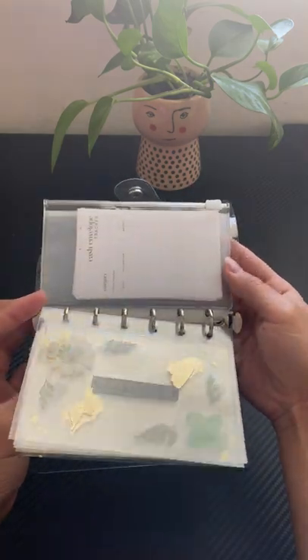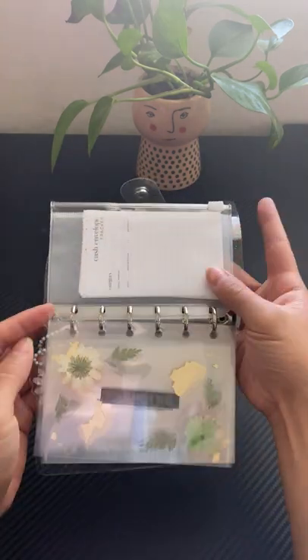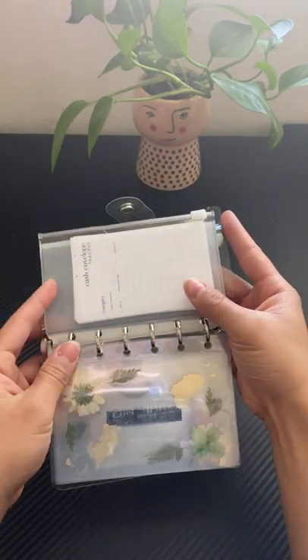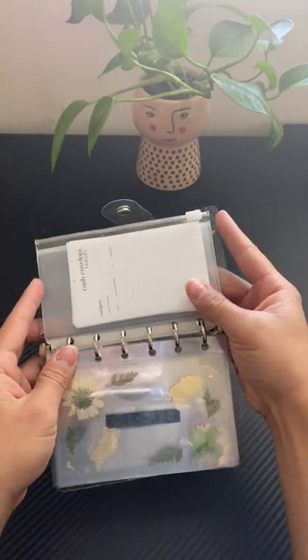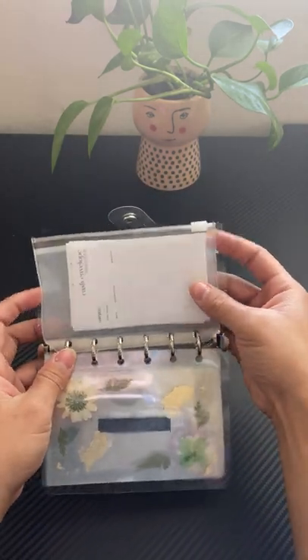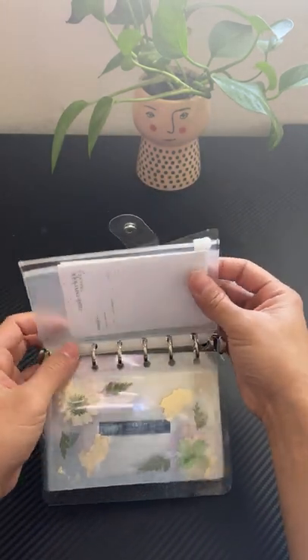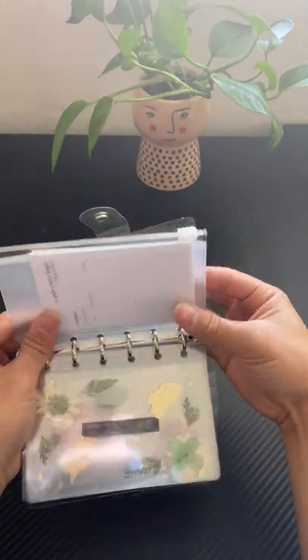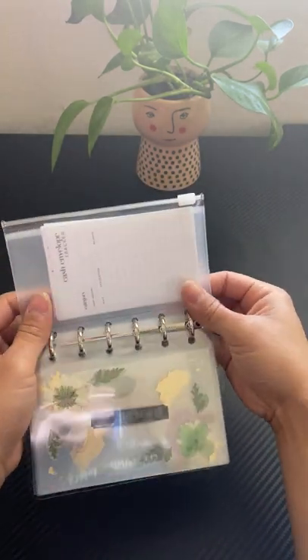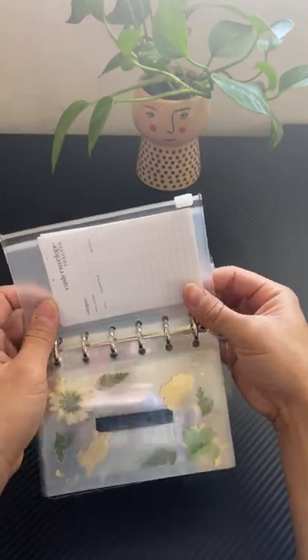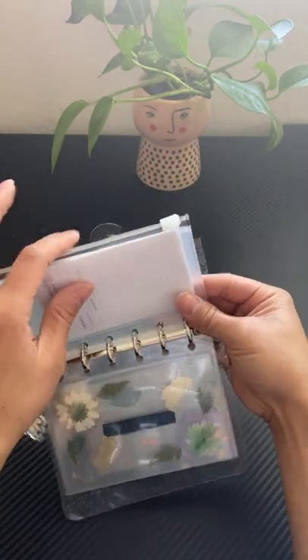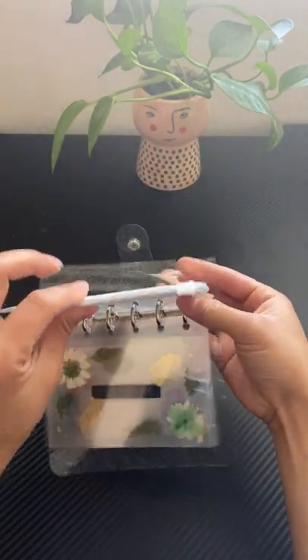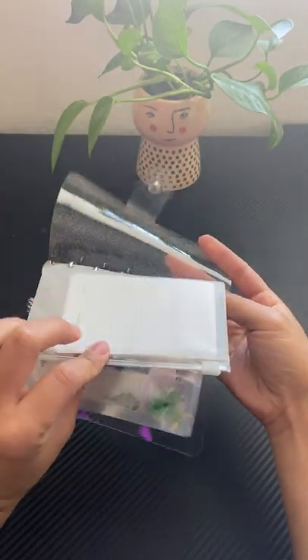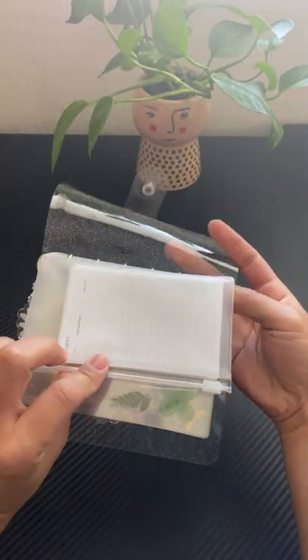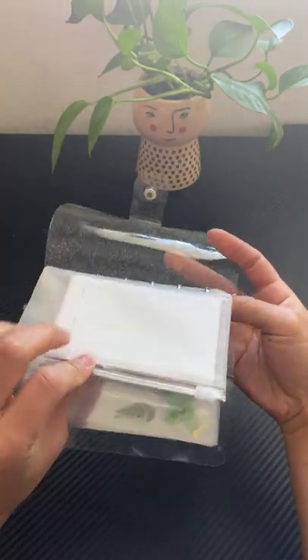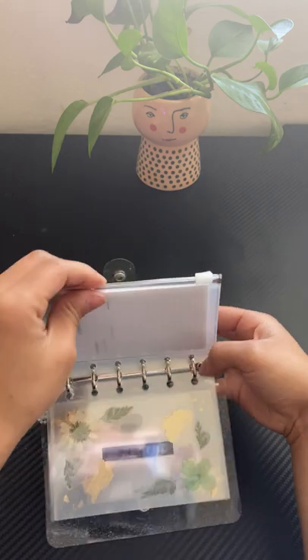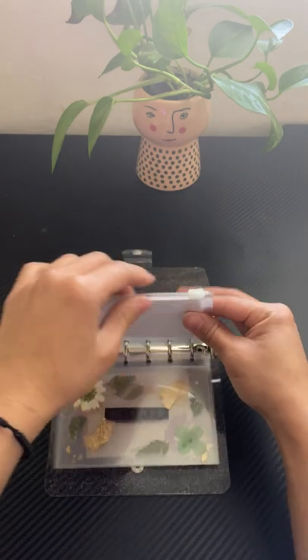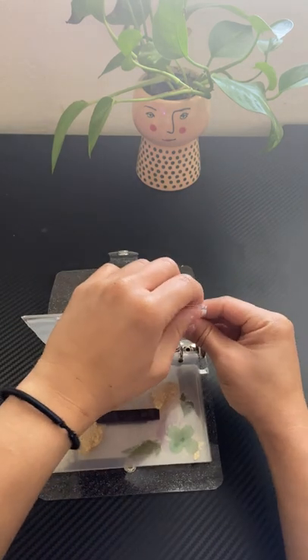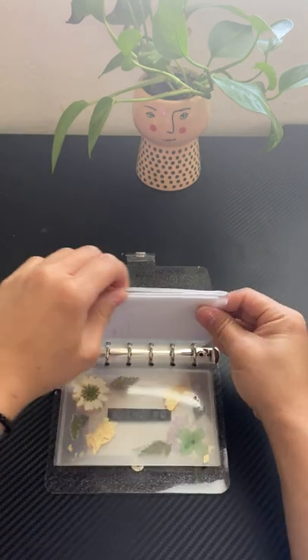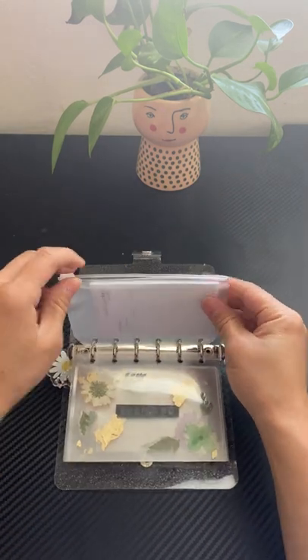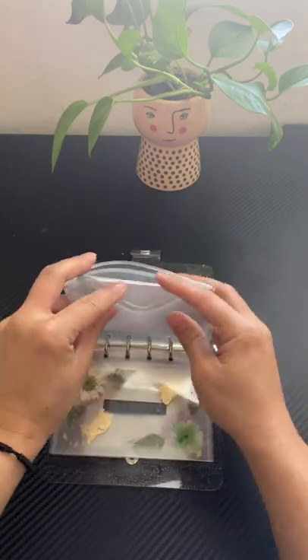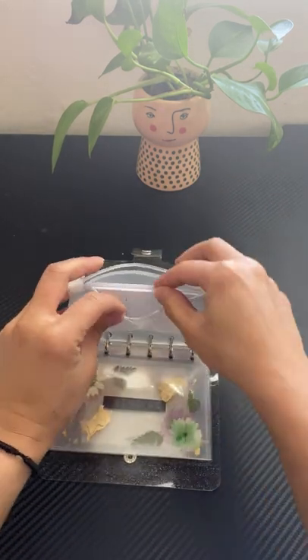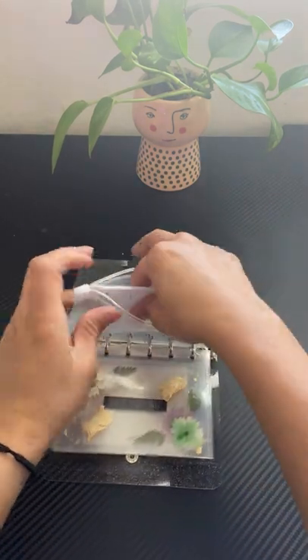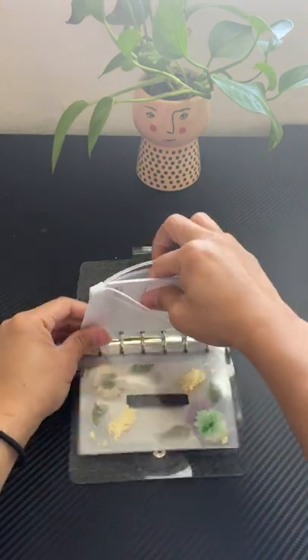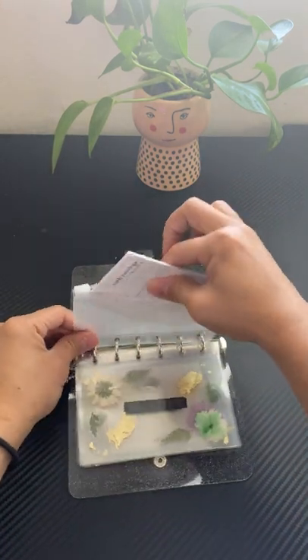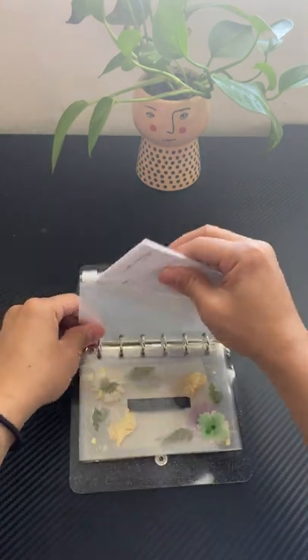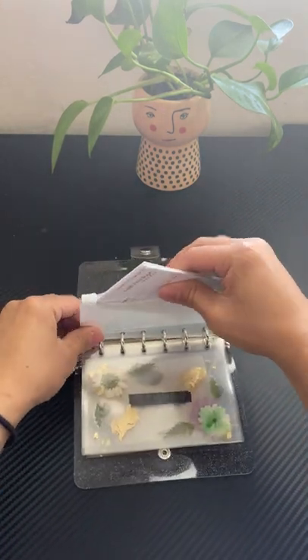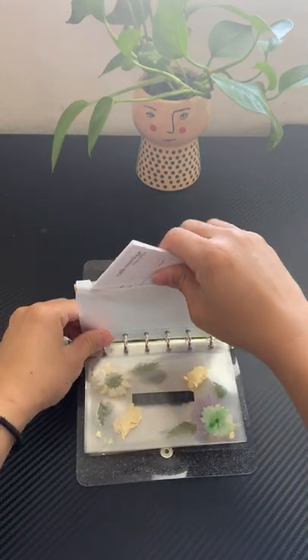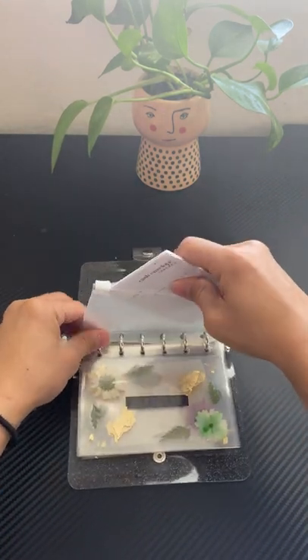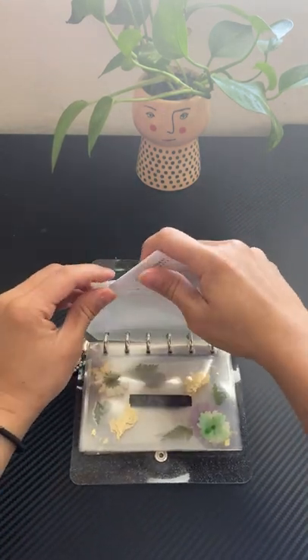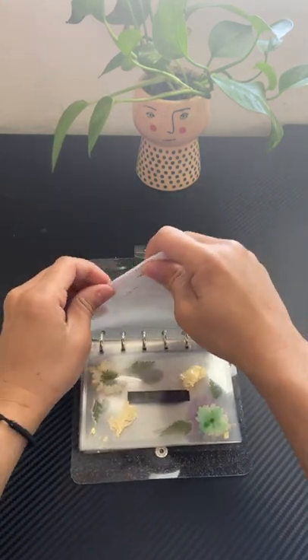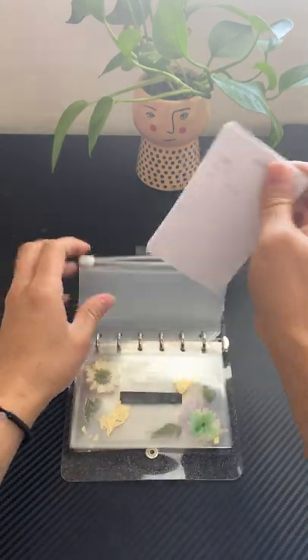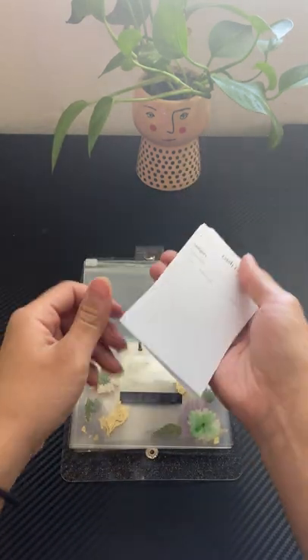It also comes with a little coin pouch or card holder. And she also included some trackers.